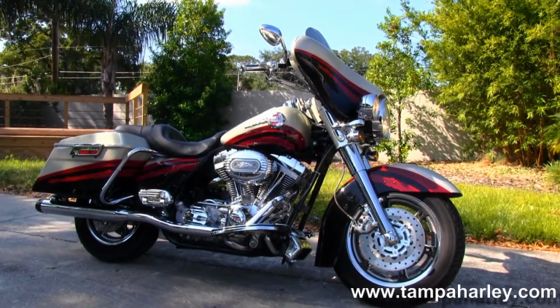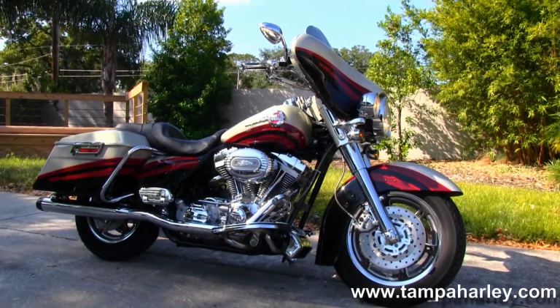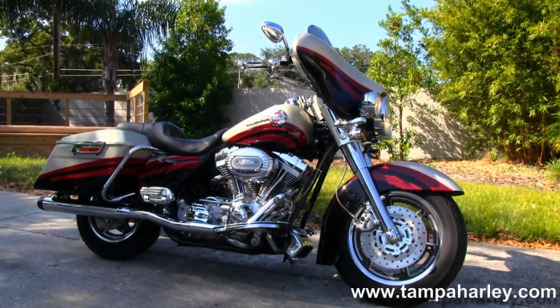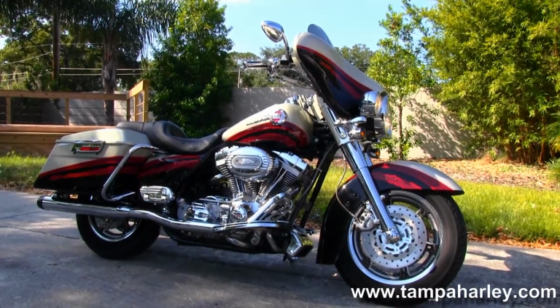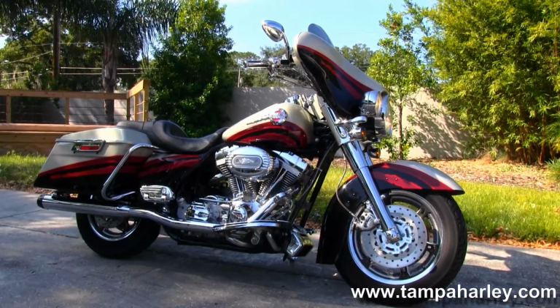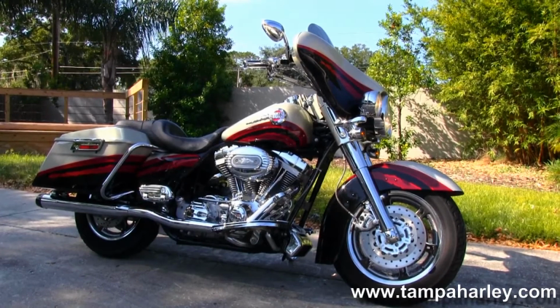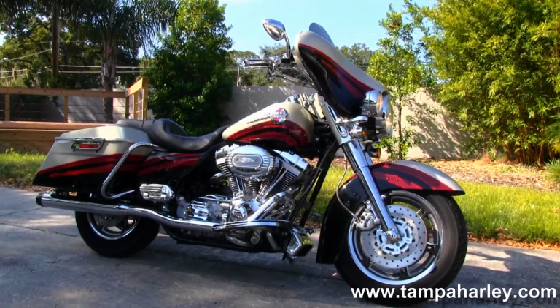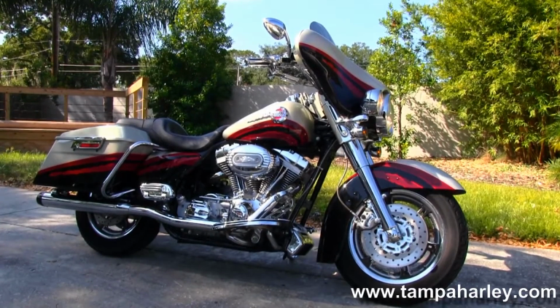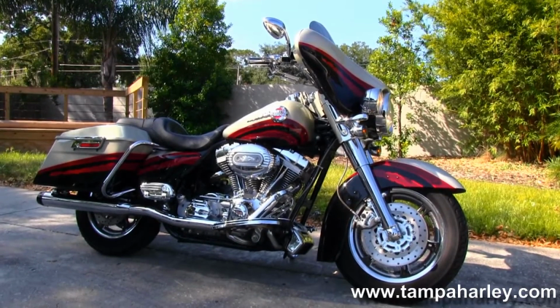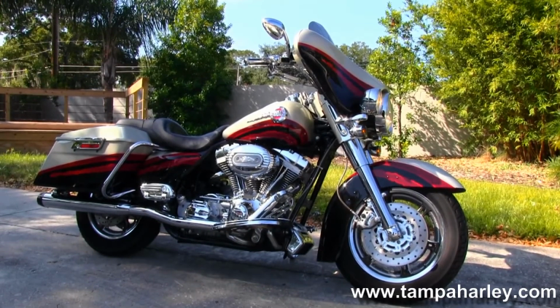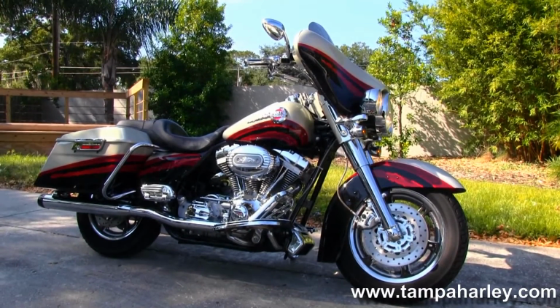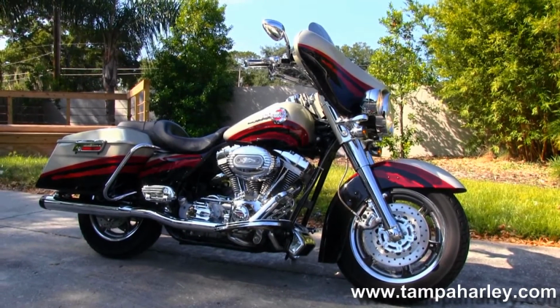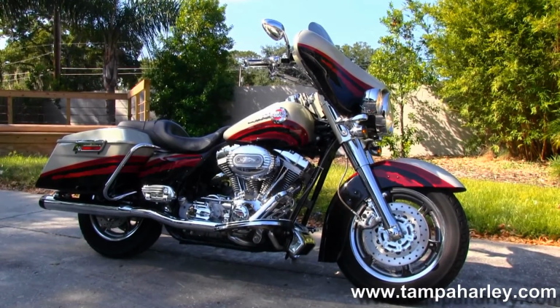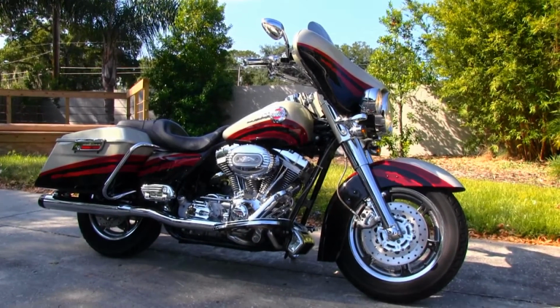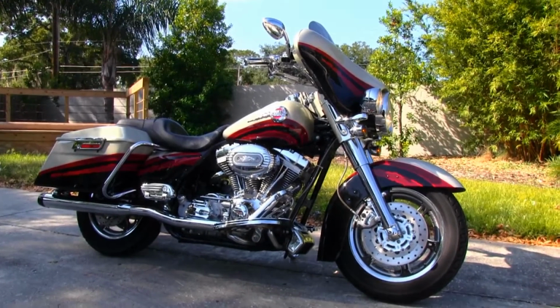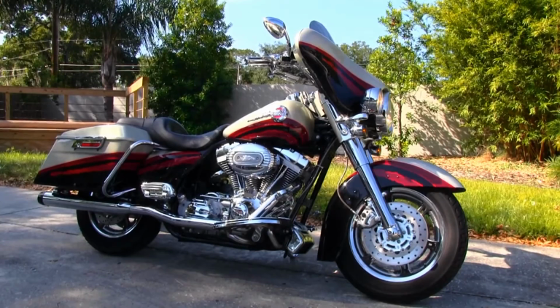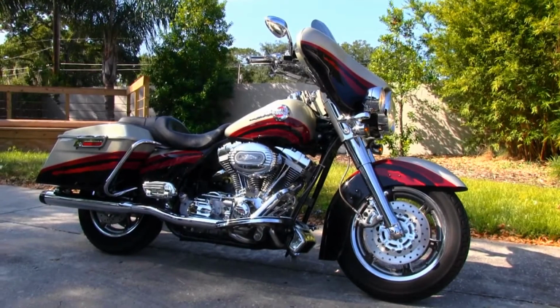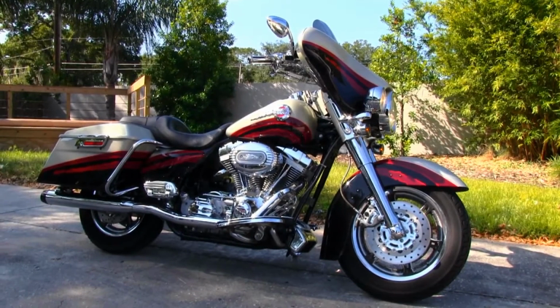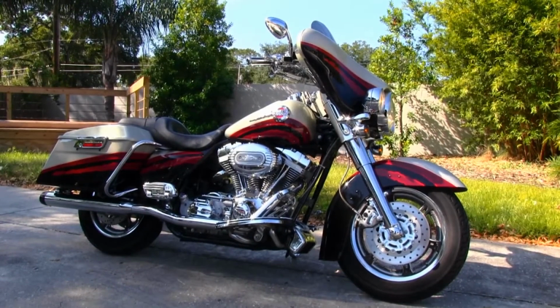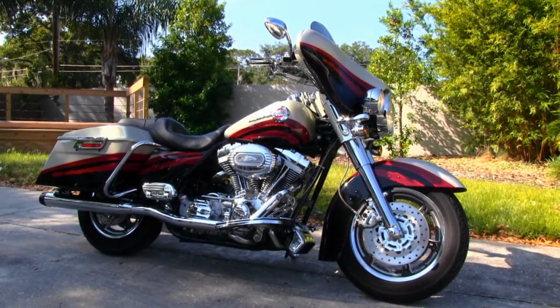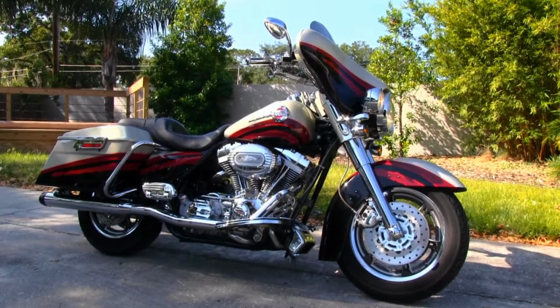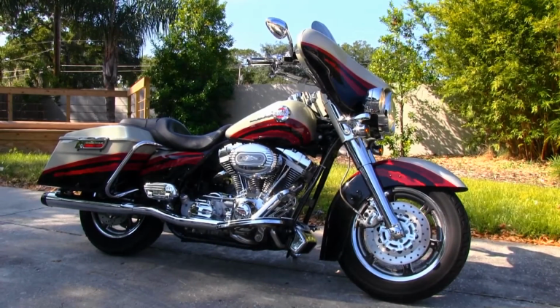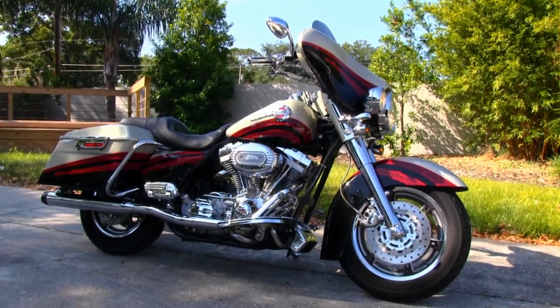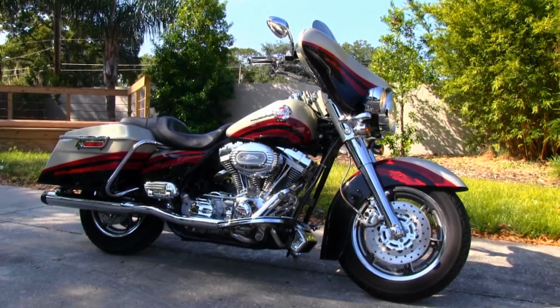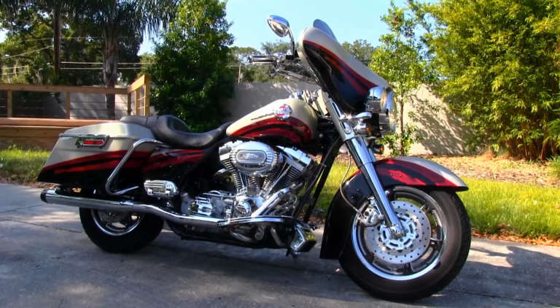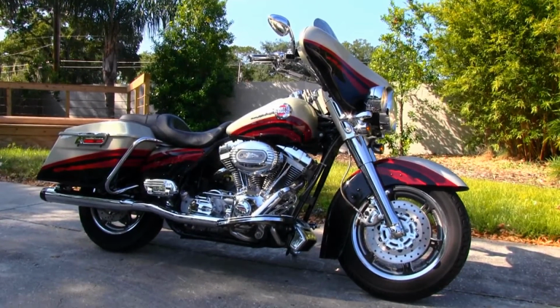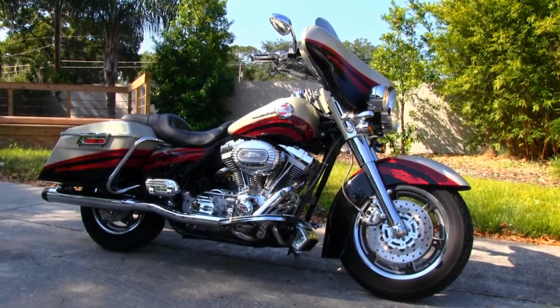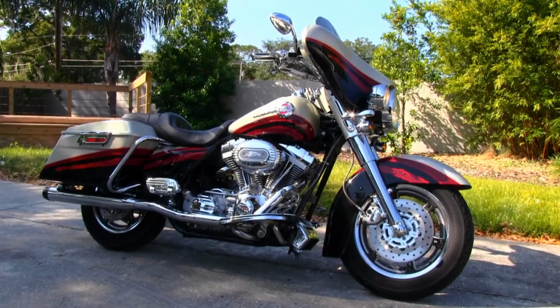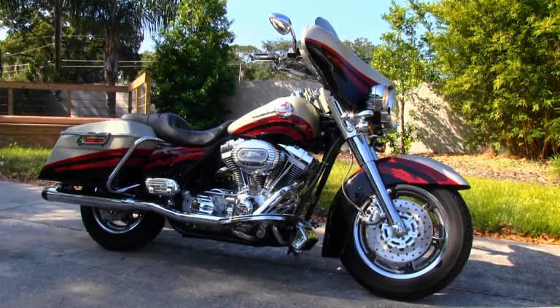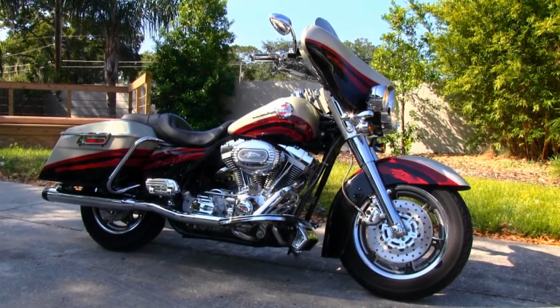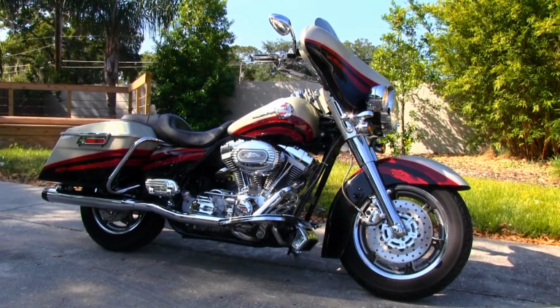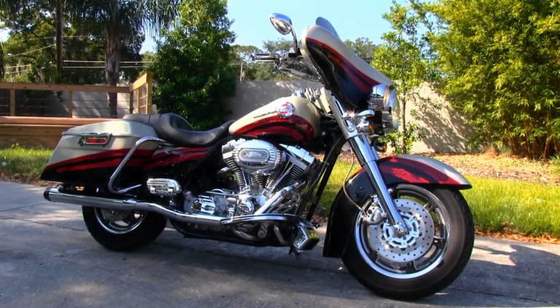We ship used bikes anywhere in the world, so check out this CVO Ultra Classic and the rest of our awesome inventory by visiting us at TampaHarley.com. We are always open 24-7, and remember to have one slick, splendid, spectacular Harley day.